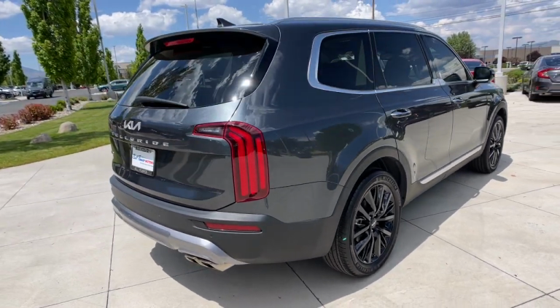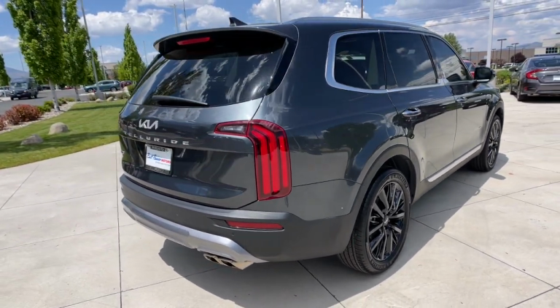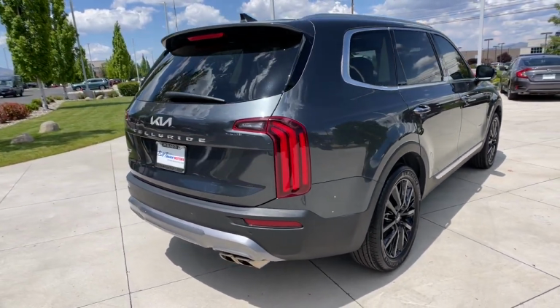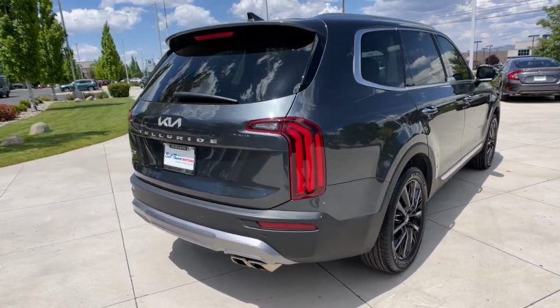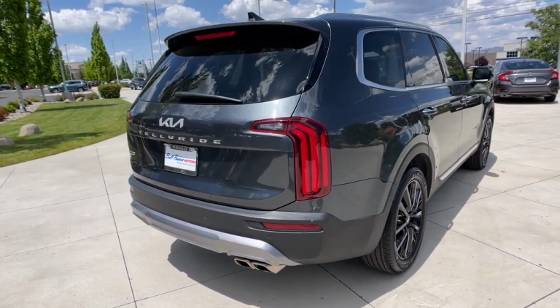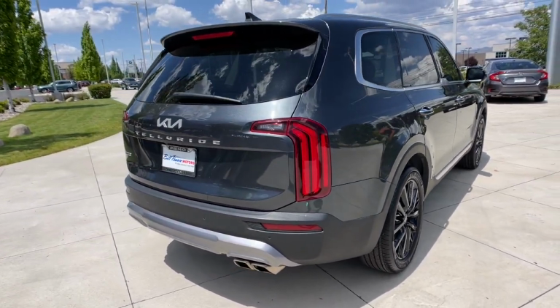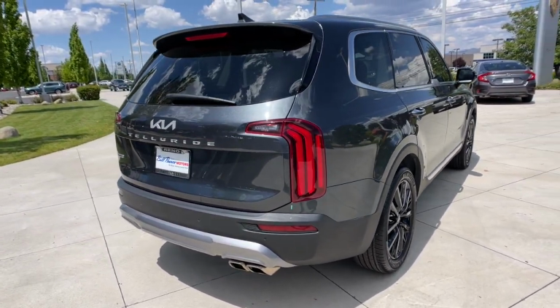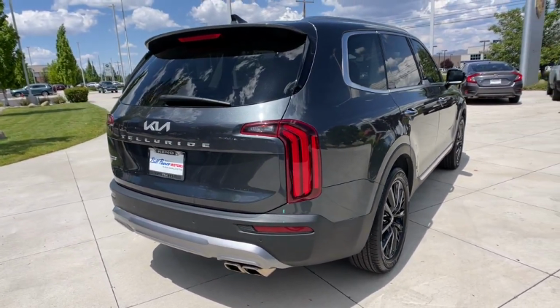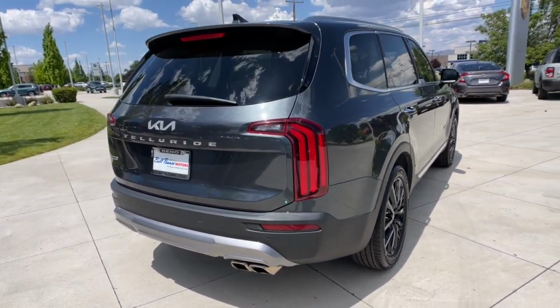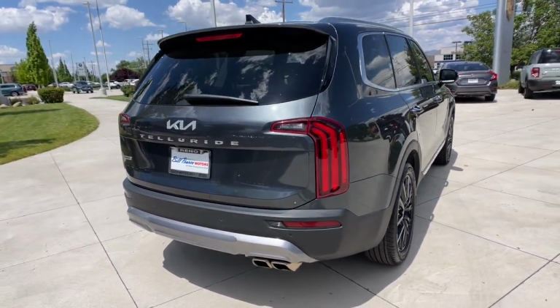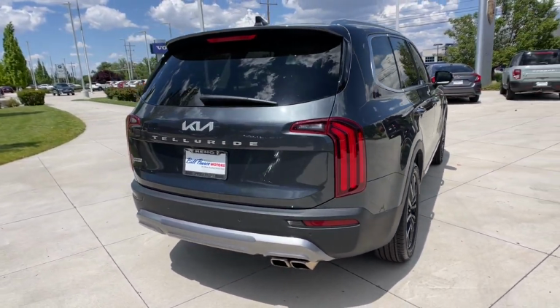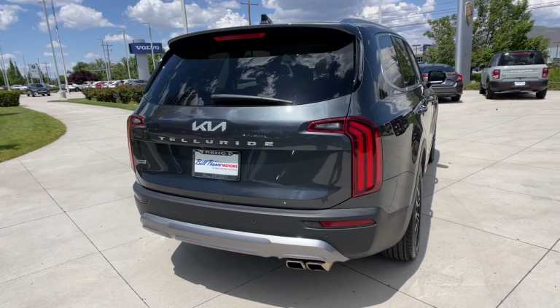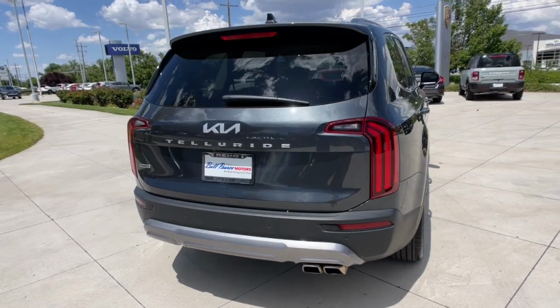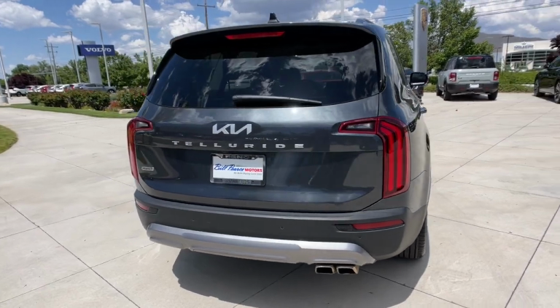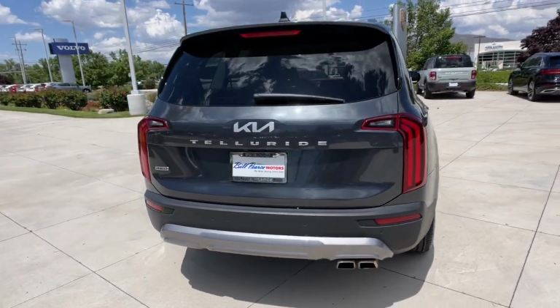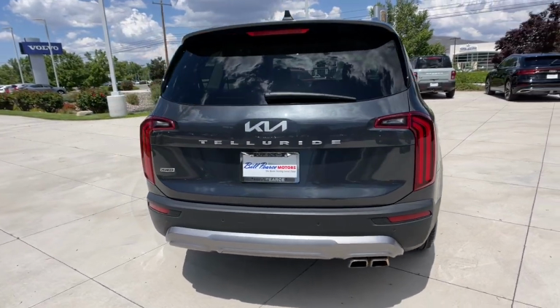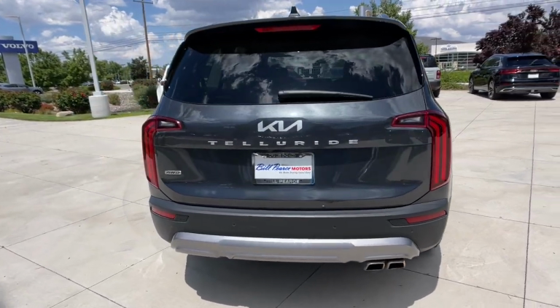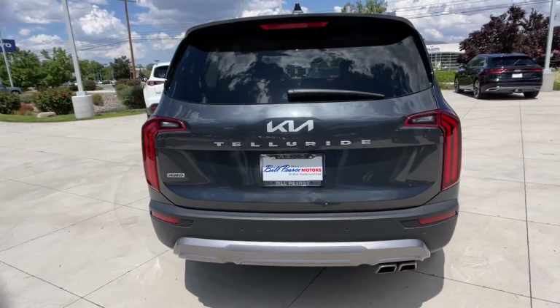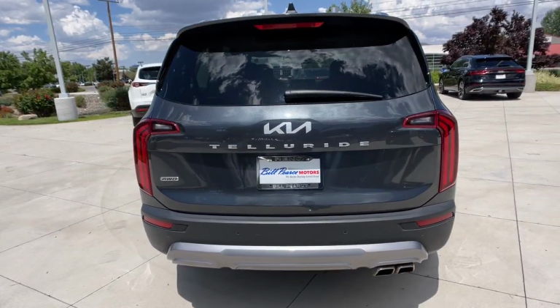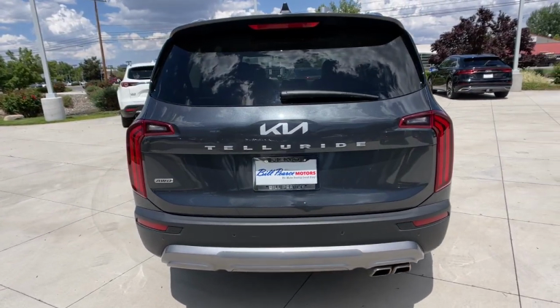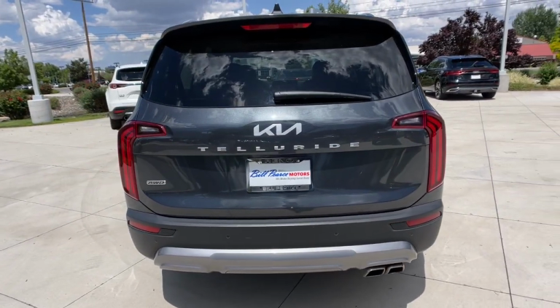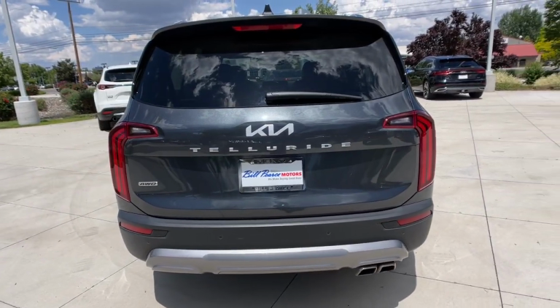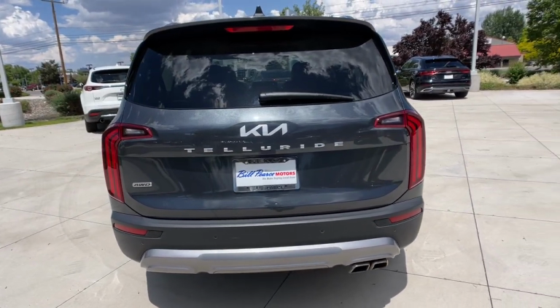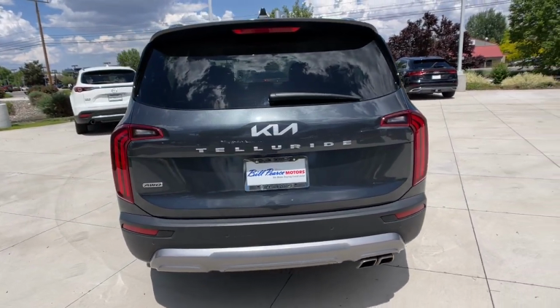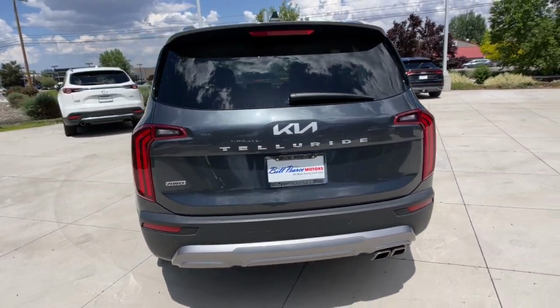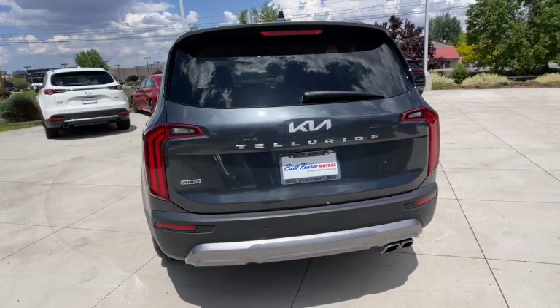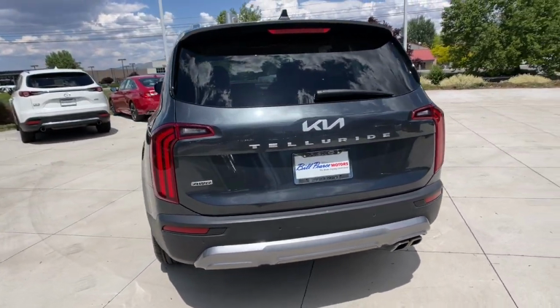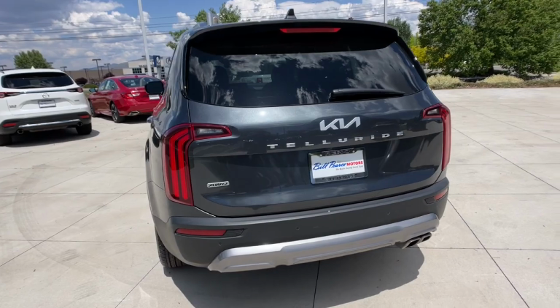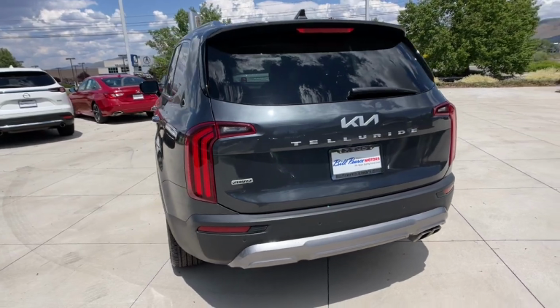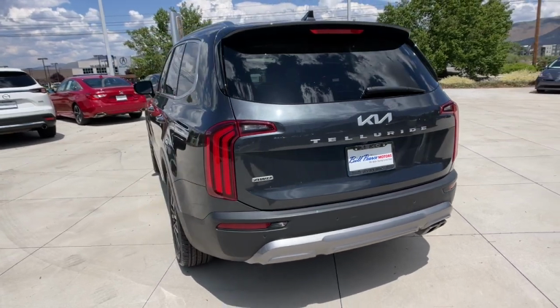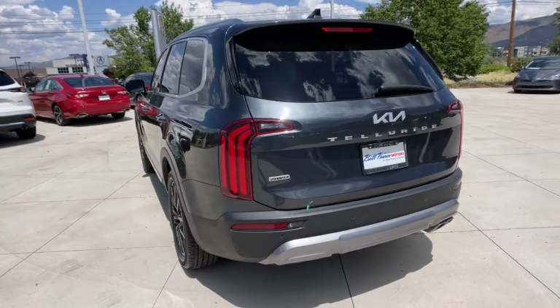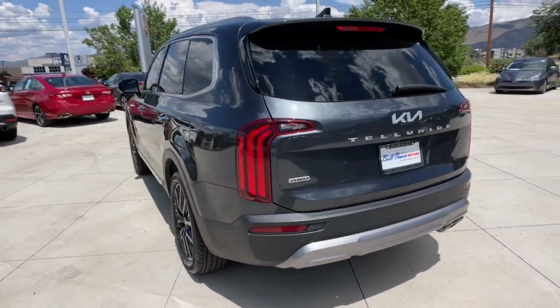This tech-rich midsize three-row SUV leverages driver assistance, powerful performance, and premium amenities to make your in-town and off-road adventures all they can be.